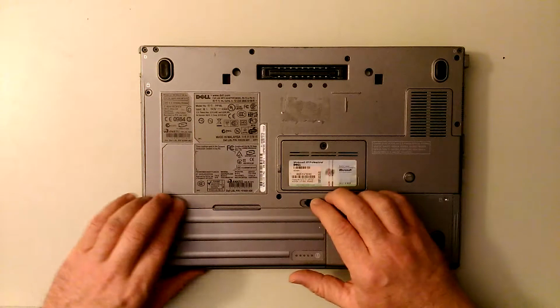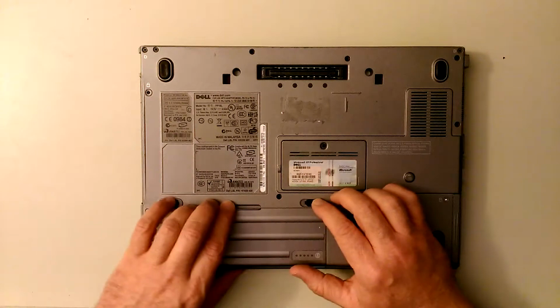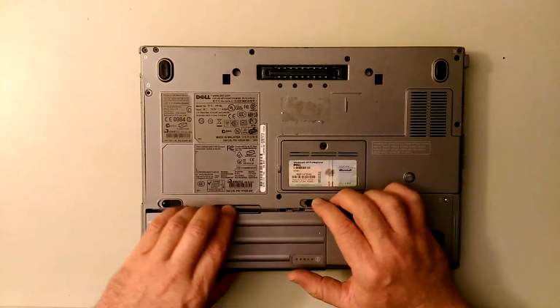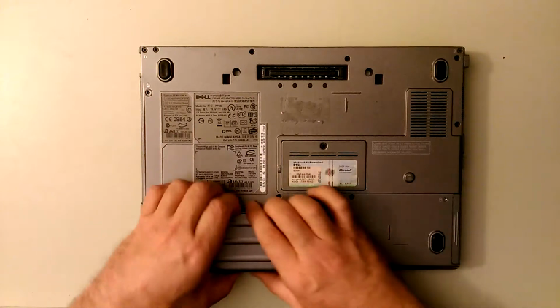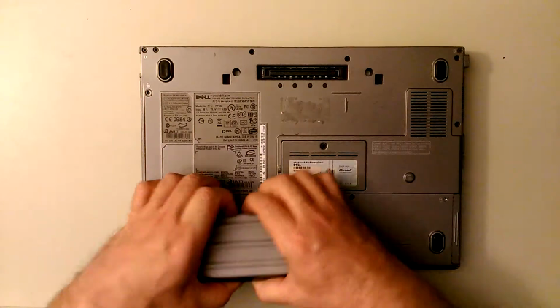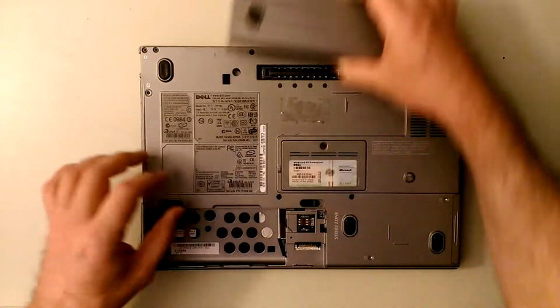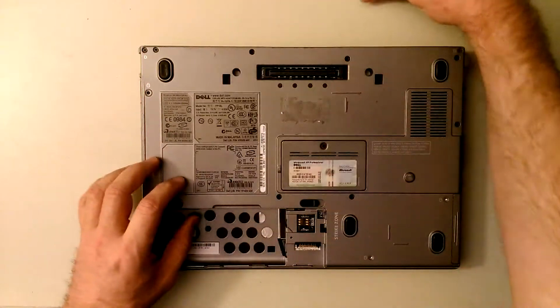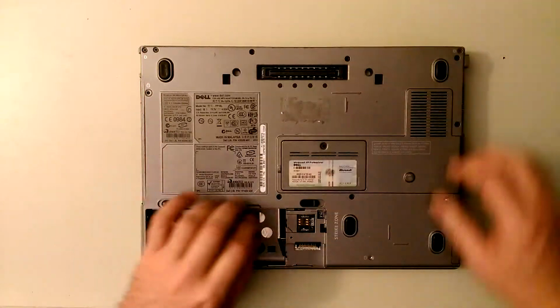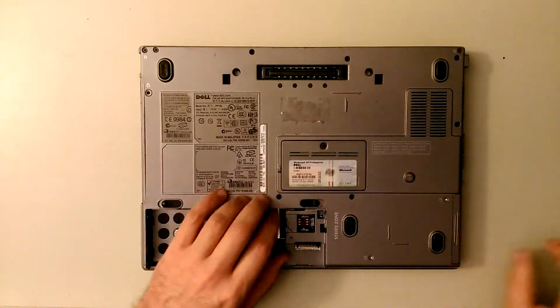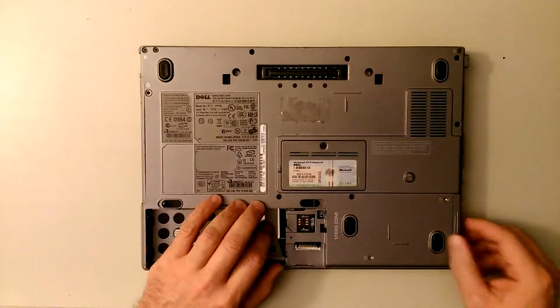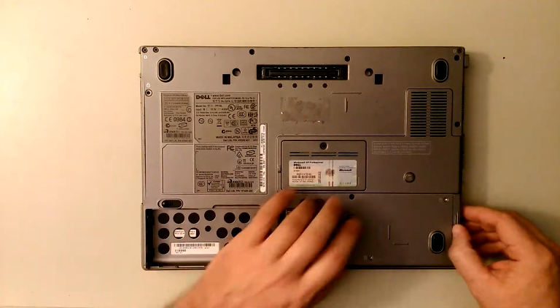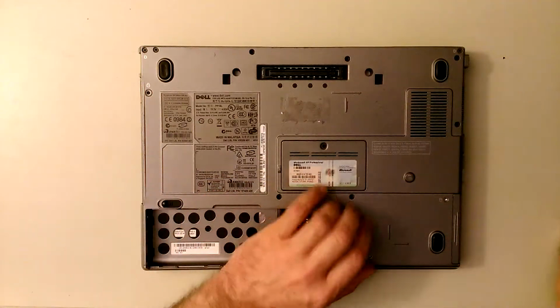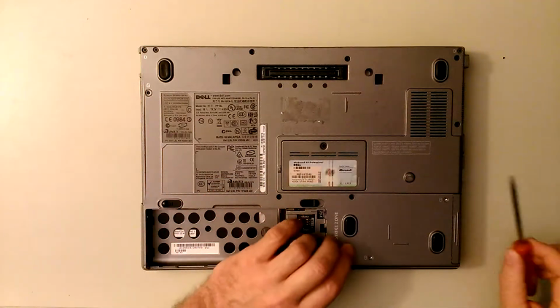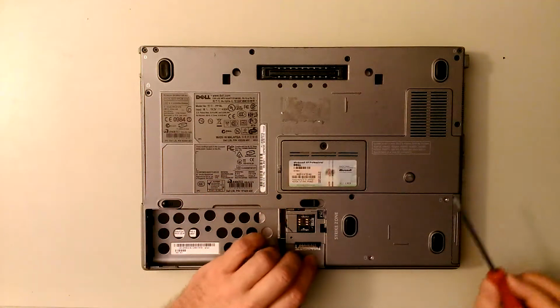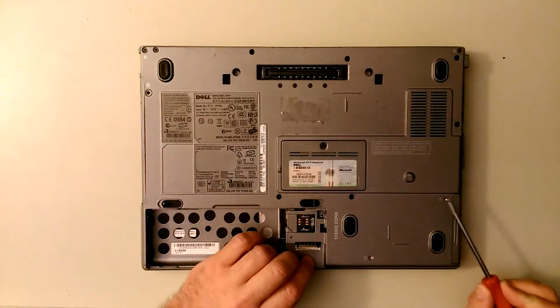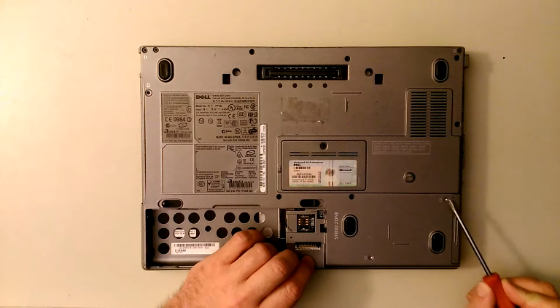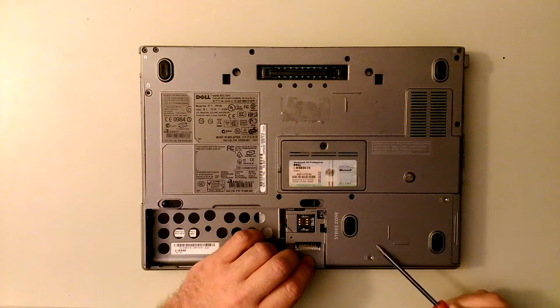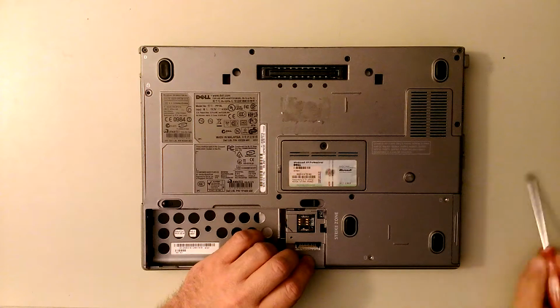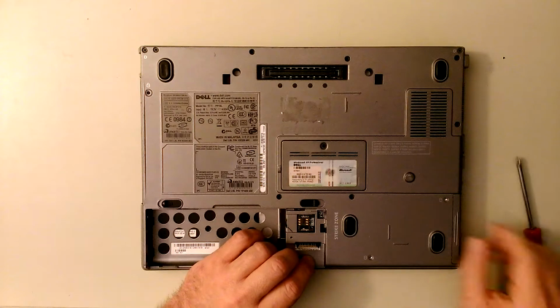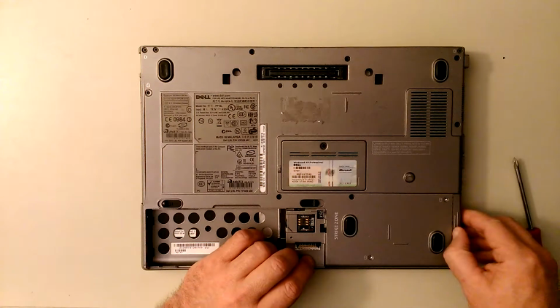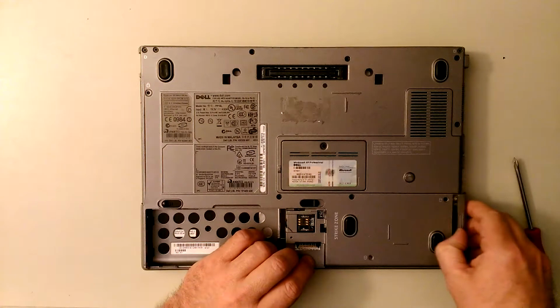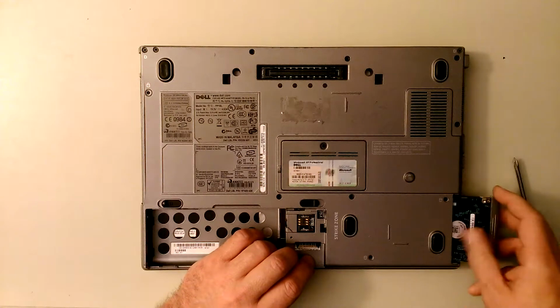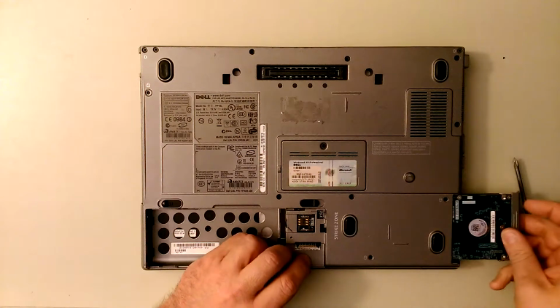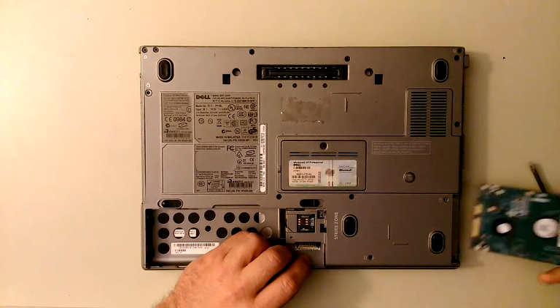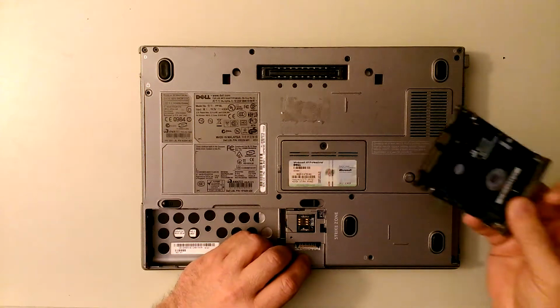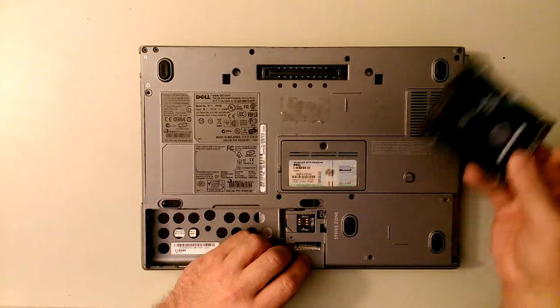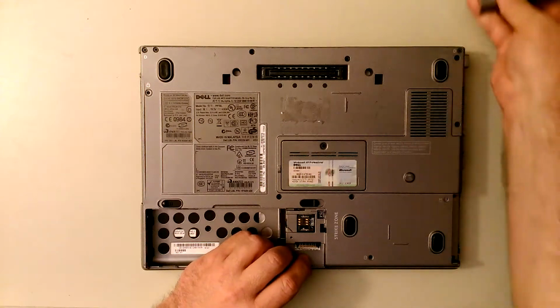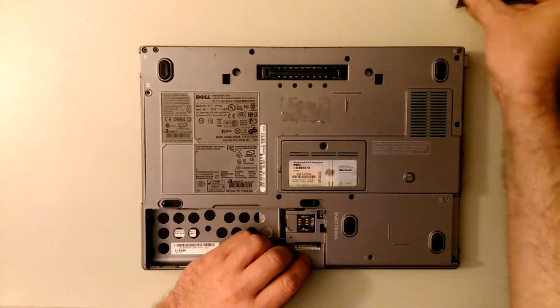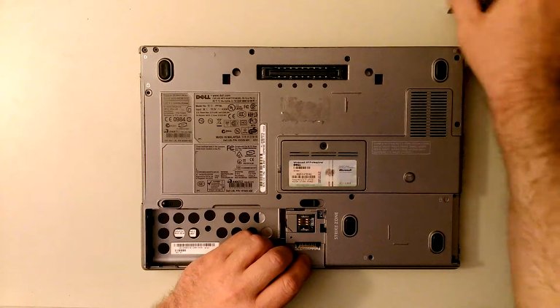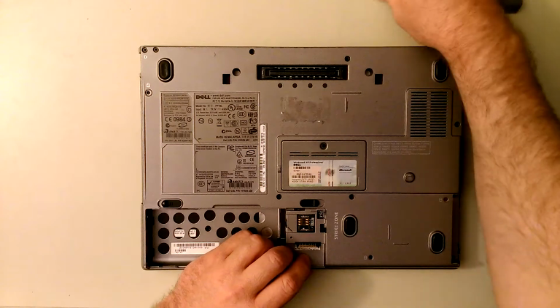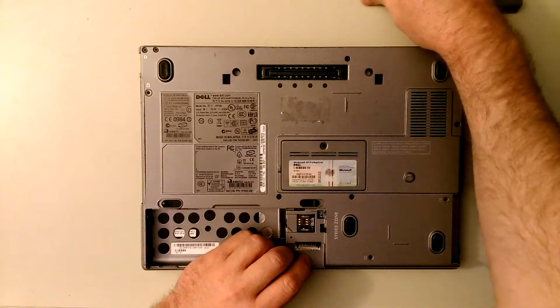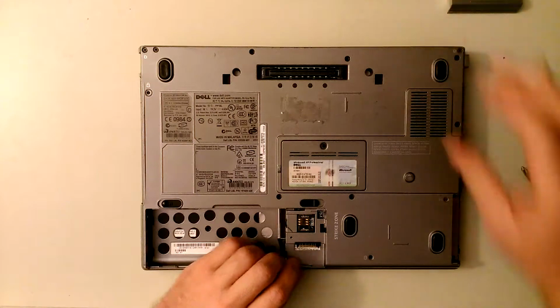You've got to take the battery out, and you've got to take the hard drive out. Usually the screws are here and here. Take that out, take the hard drive out, put it over there.